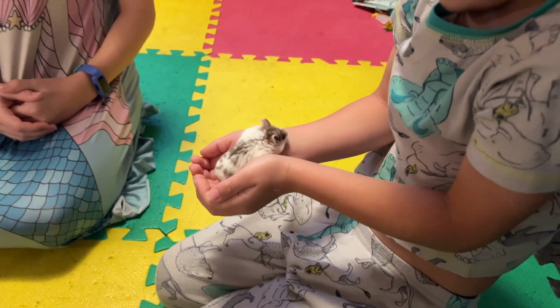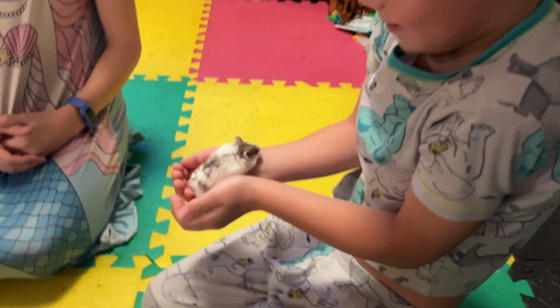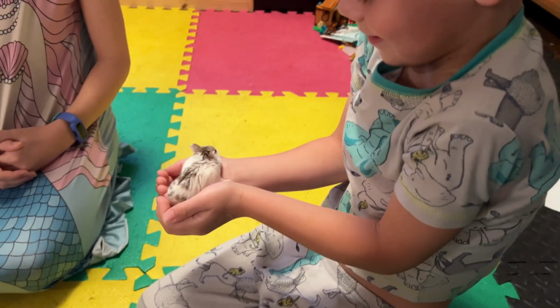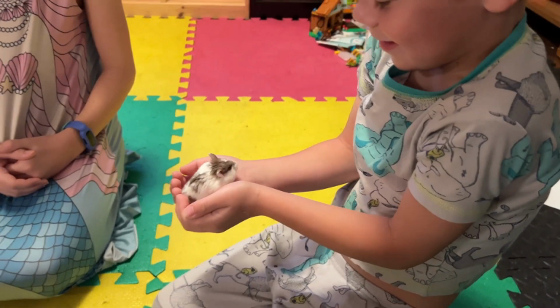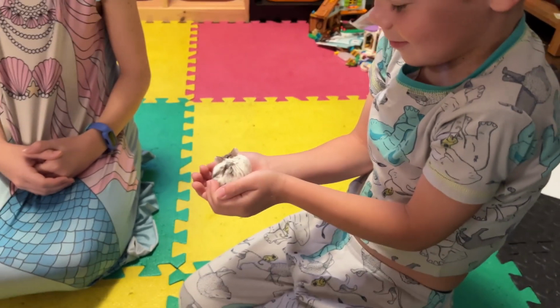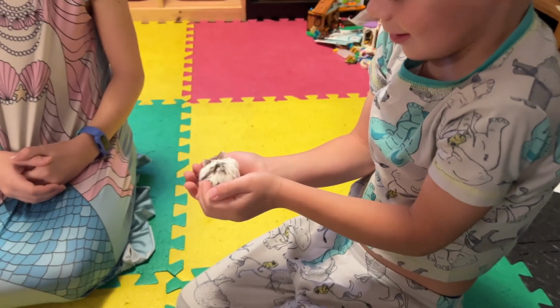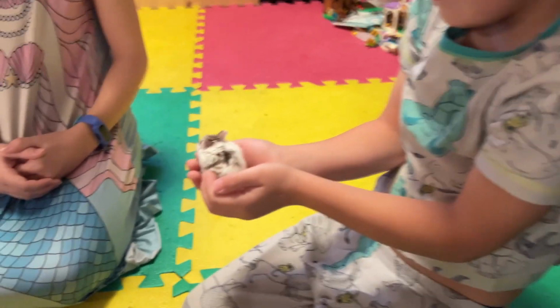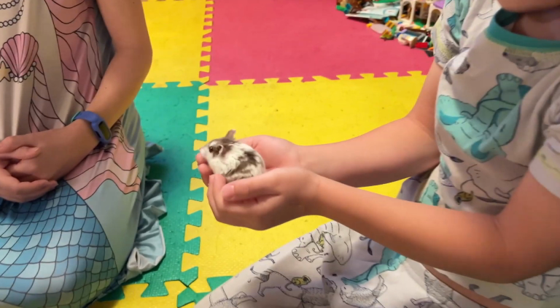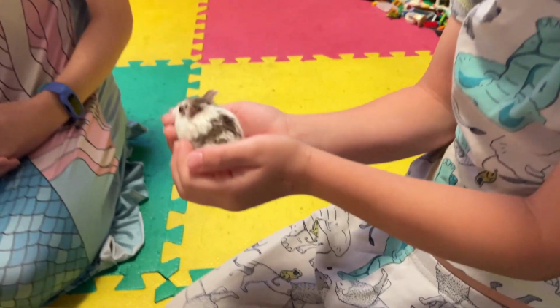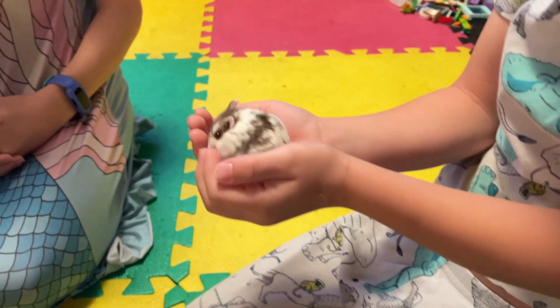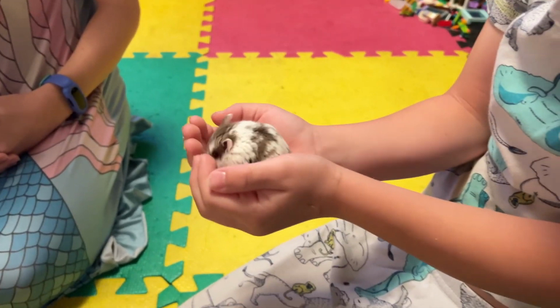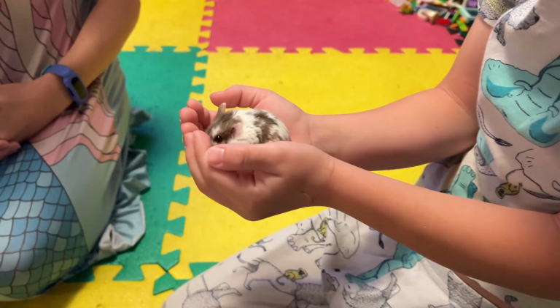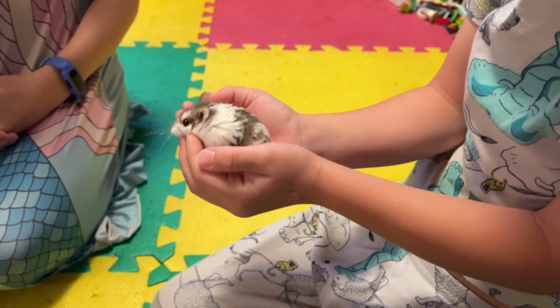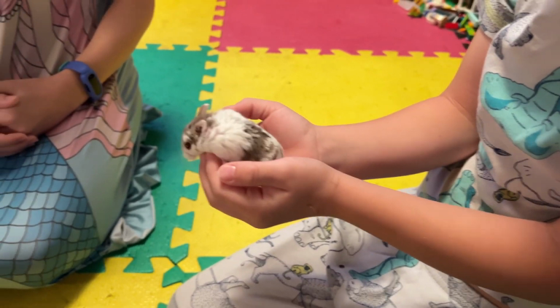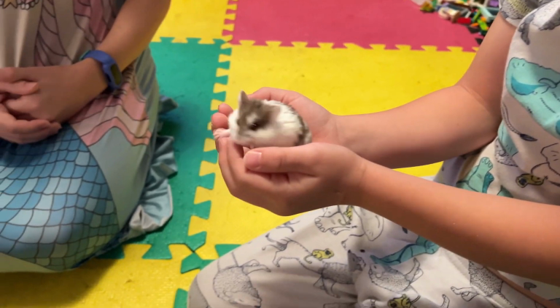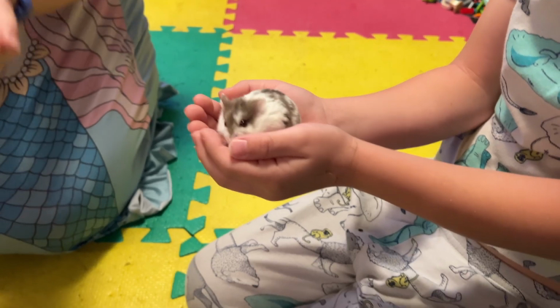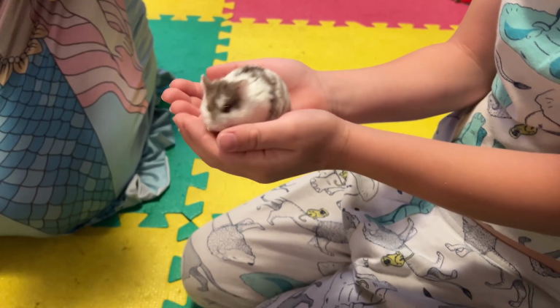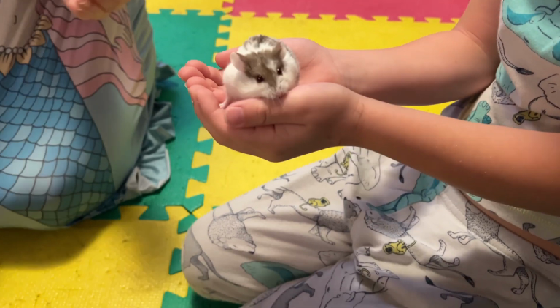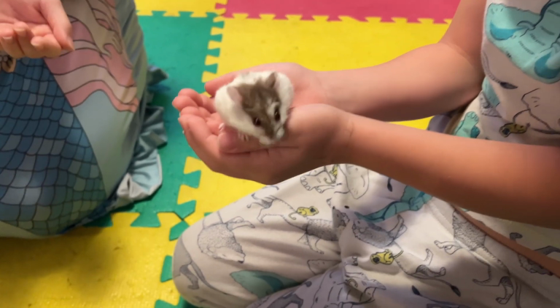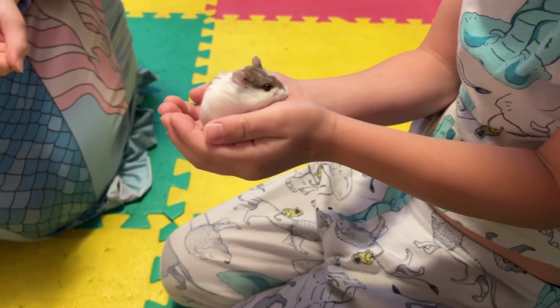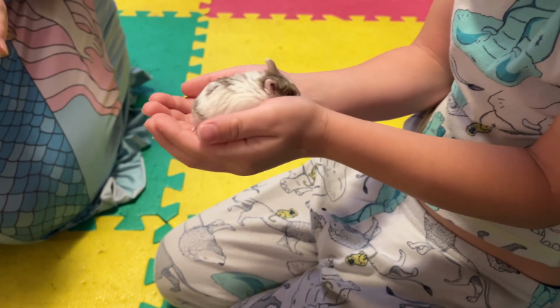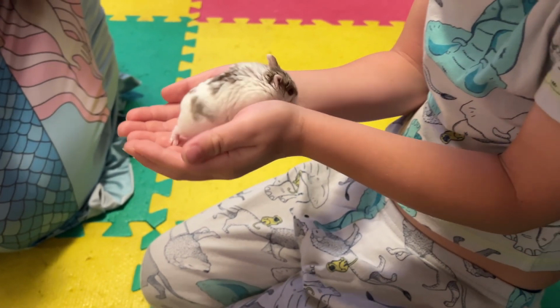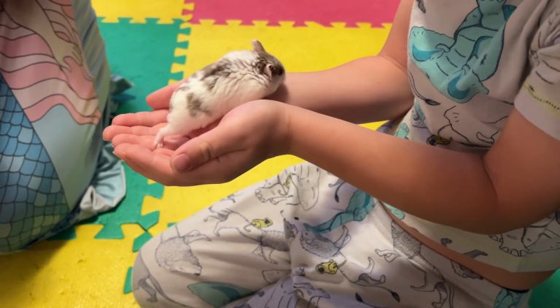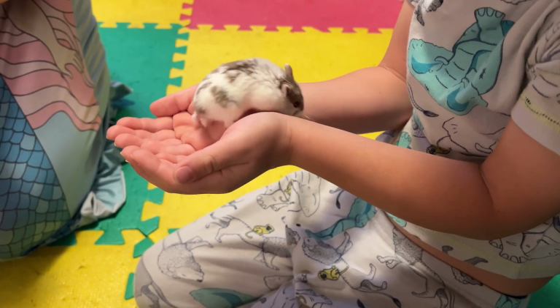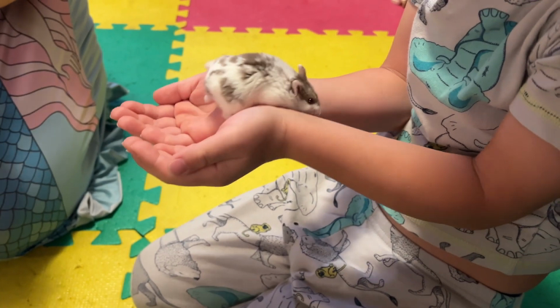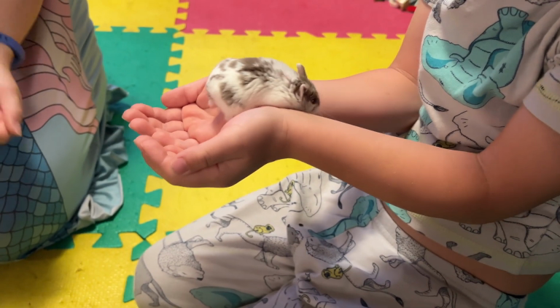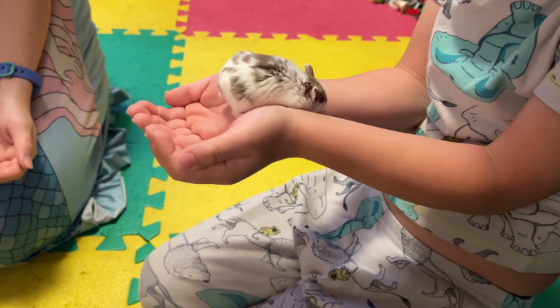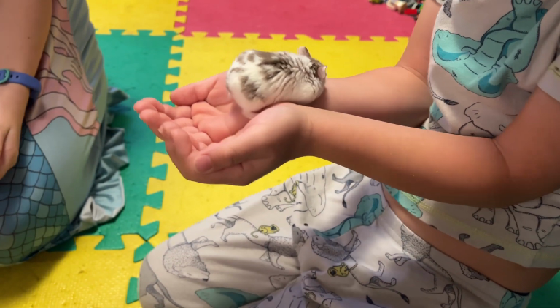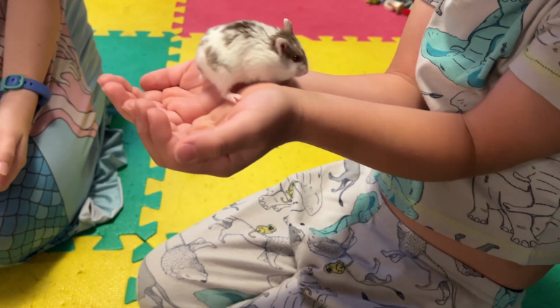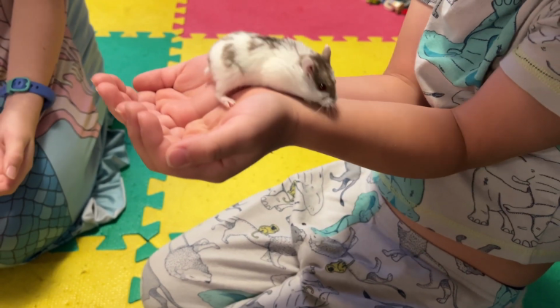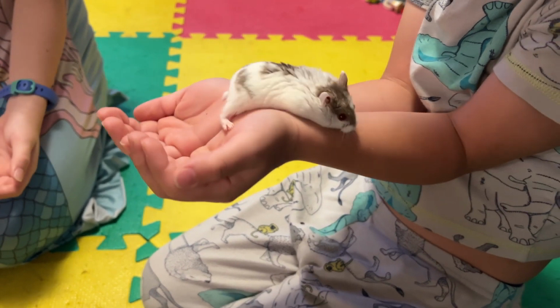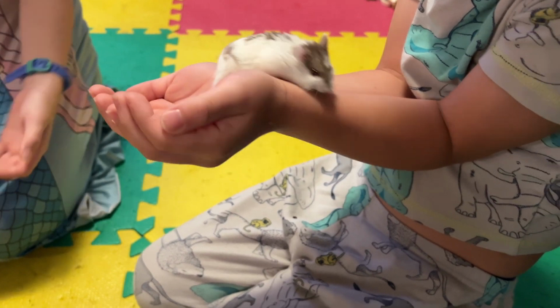She really likes my arms. Come over my arms. Aiden, you need to have your arms like this, okay? Squish your arms together. Aiden, she's going to — yeah, like that.